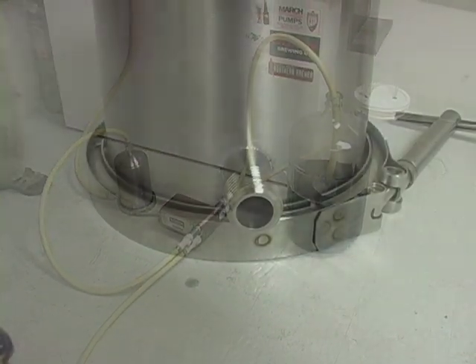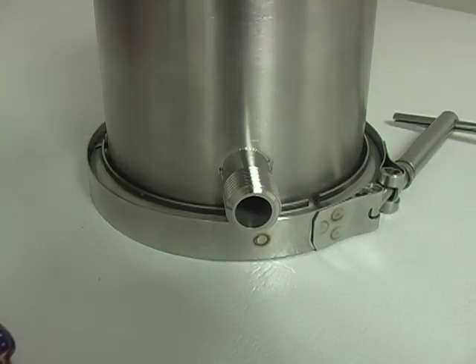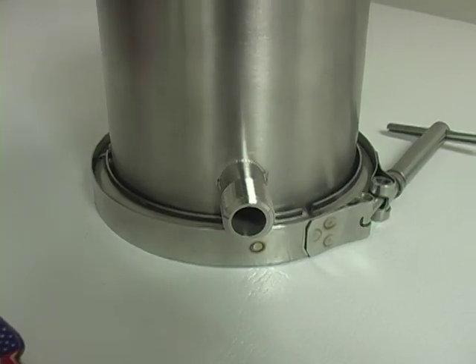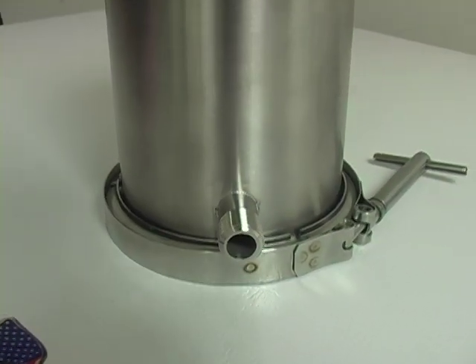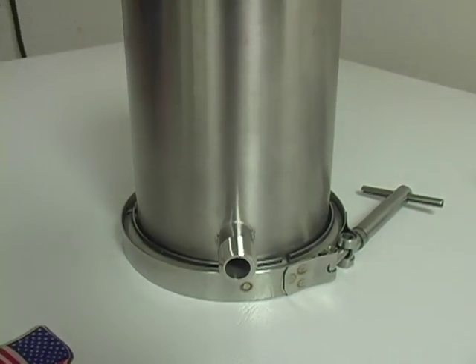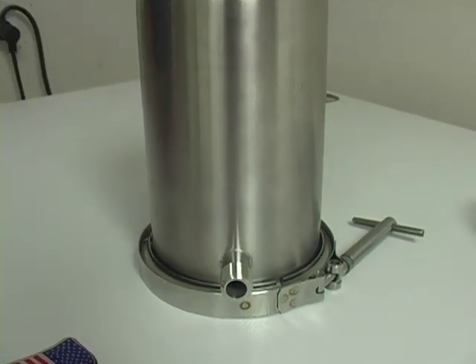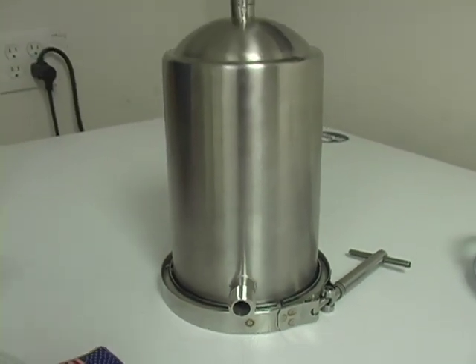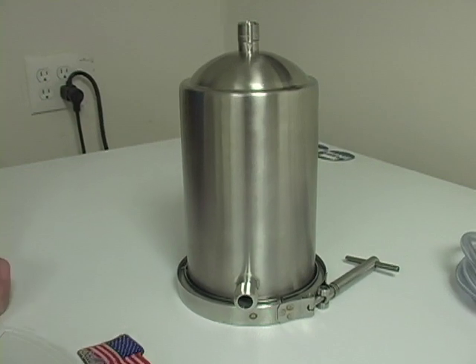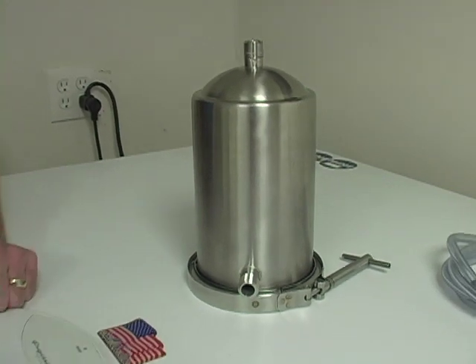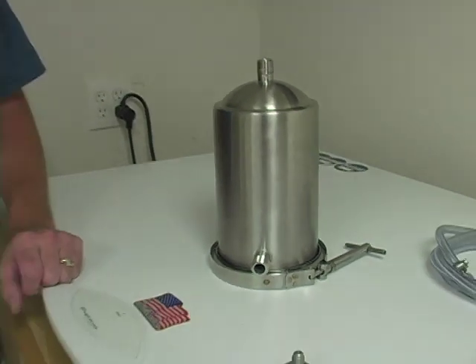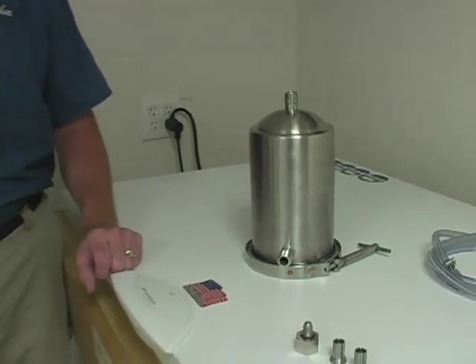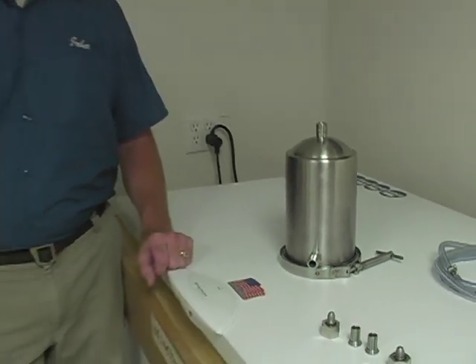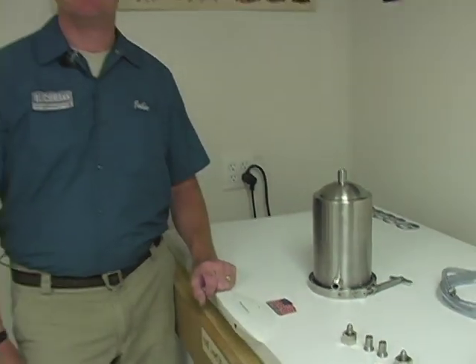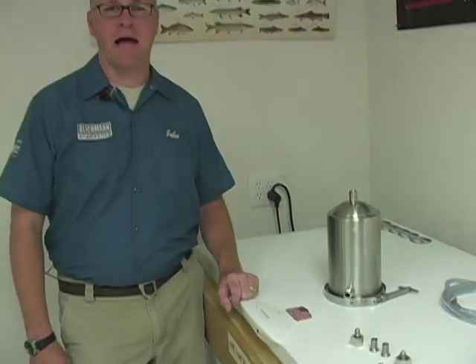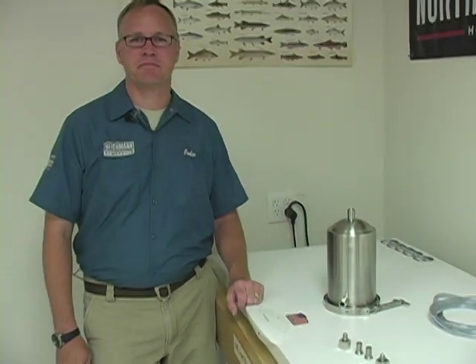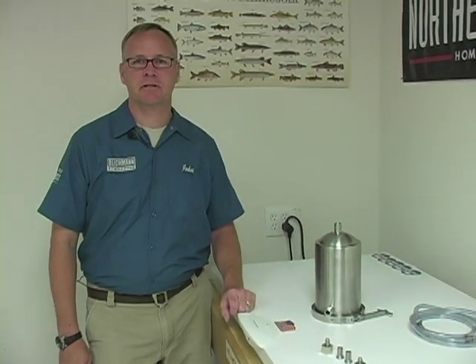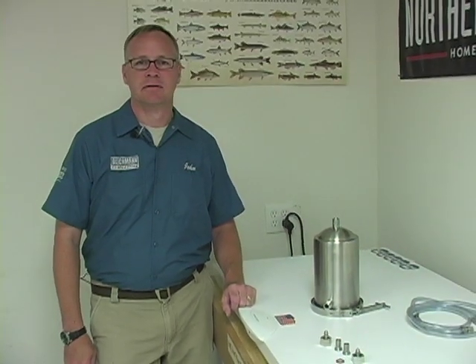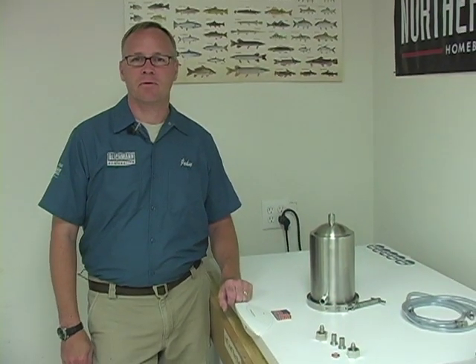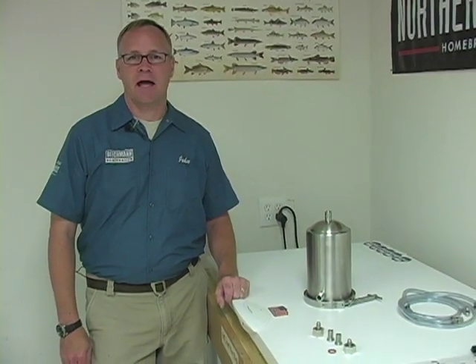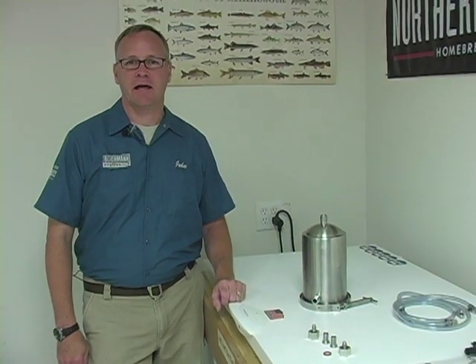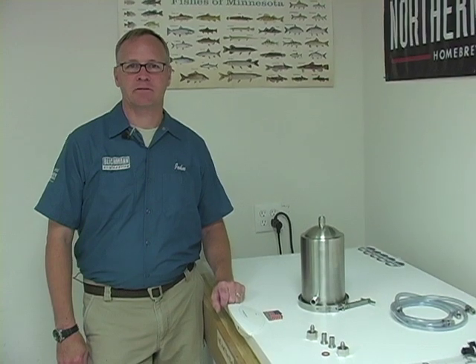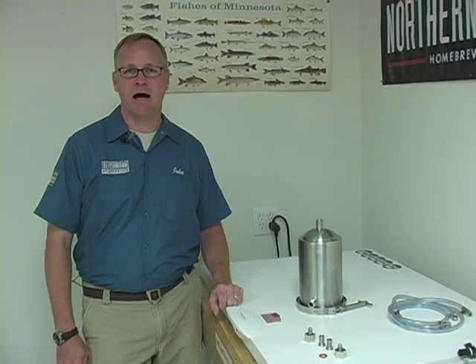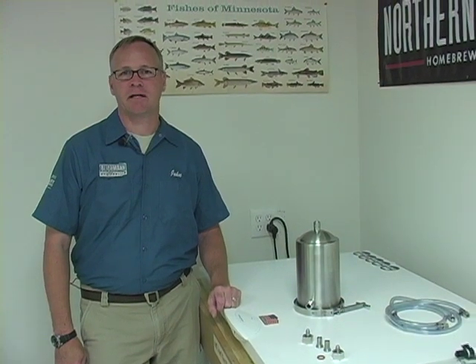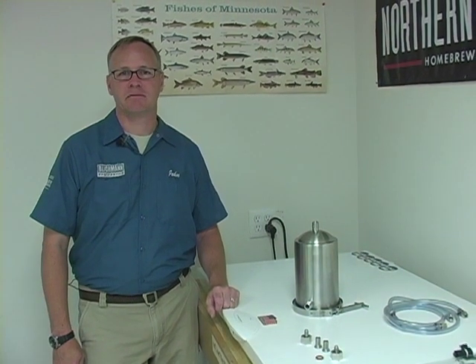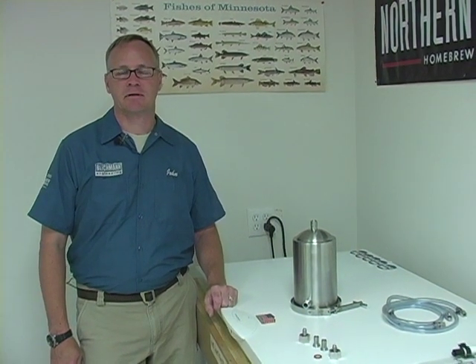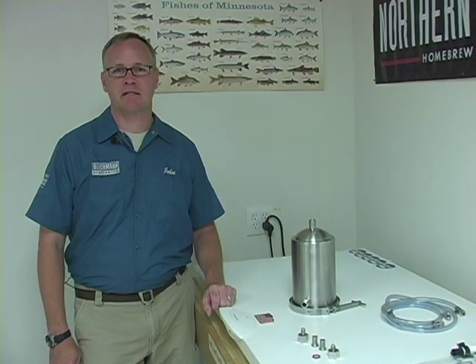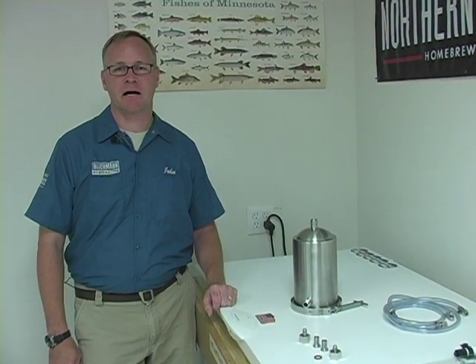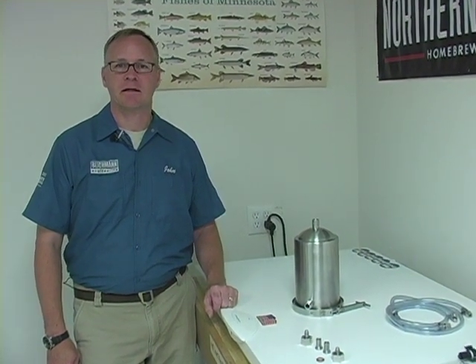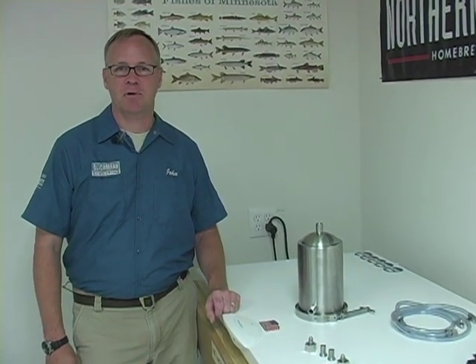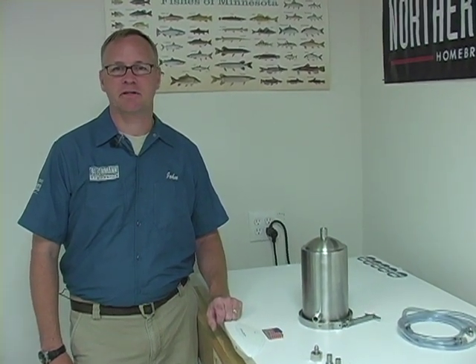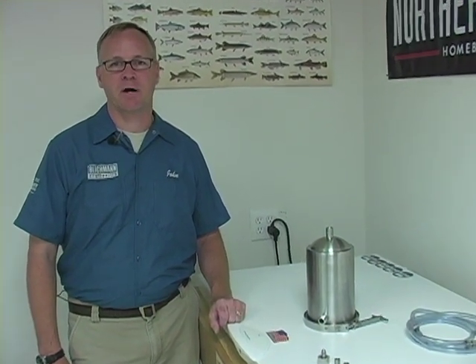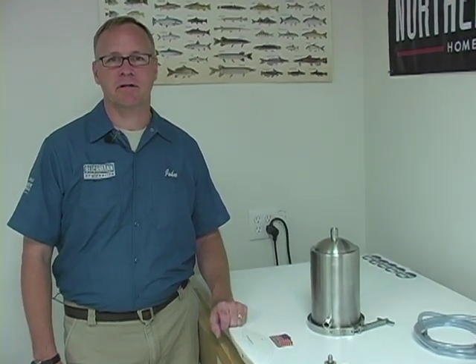If you're looking for a great product to add that bright hop aroma, to act as a filter, or just to add that extra bit of hops at the end of your dispensing line, the hop rocket is a great product for you.